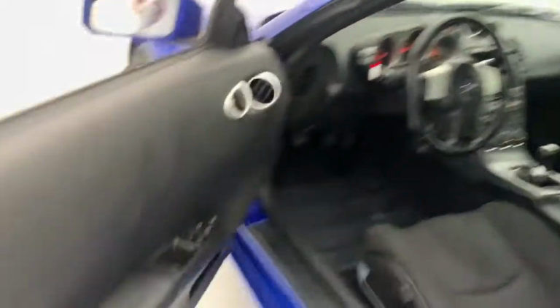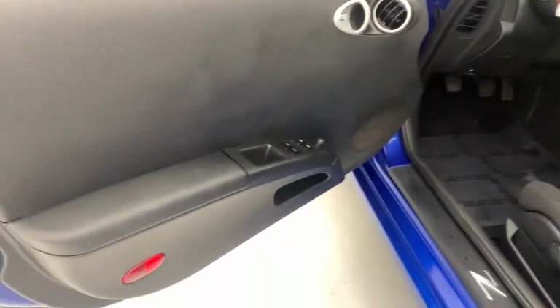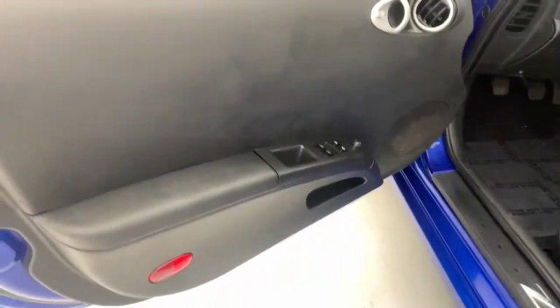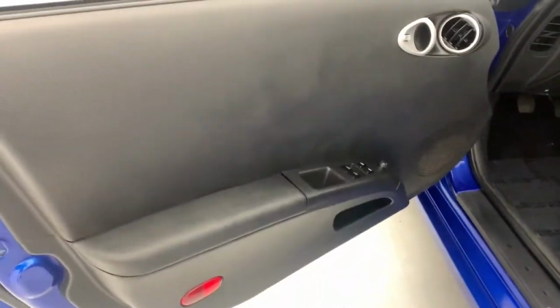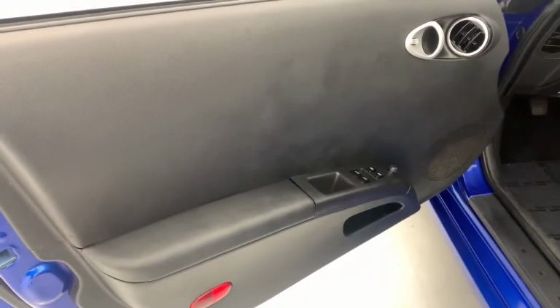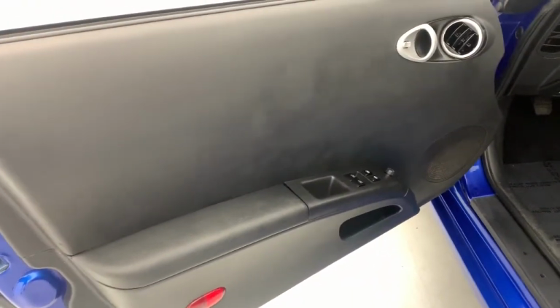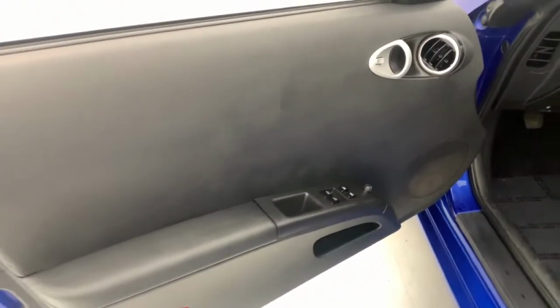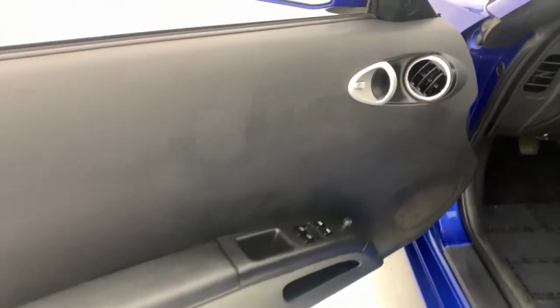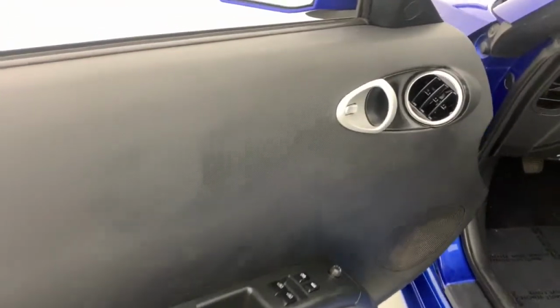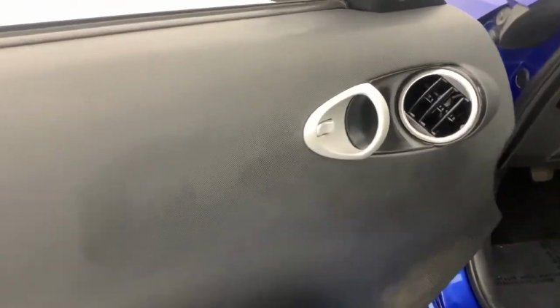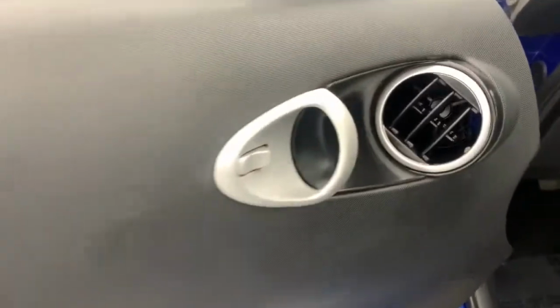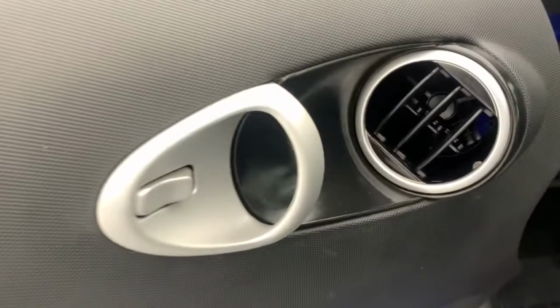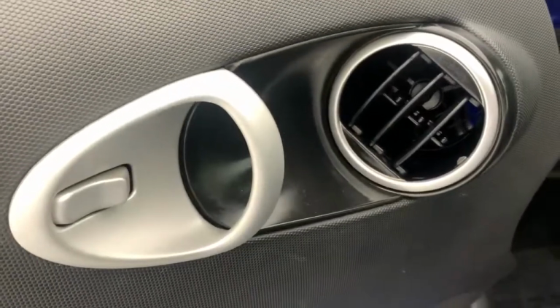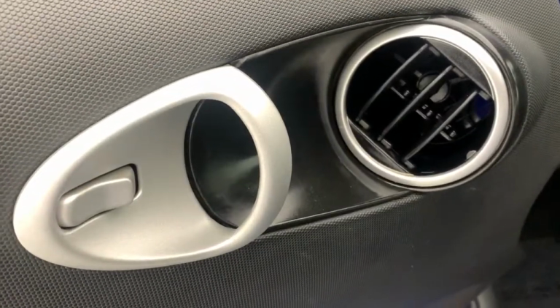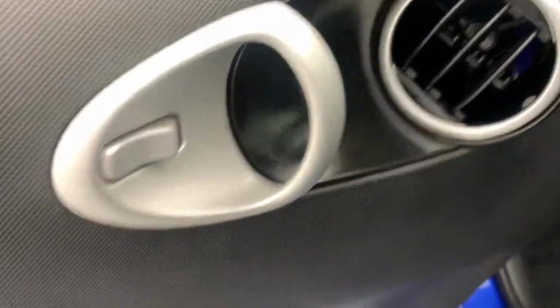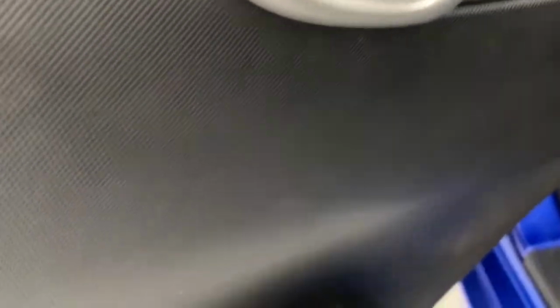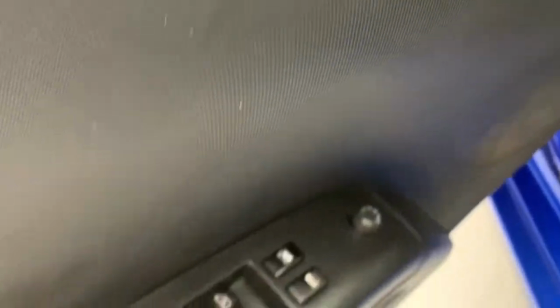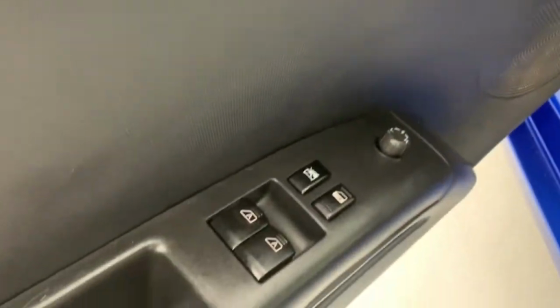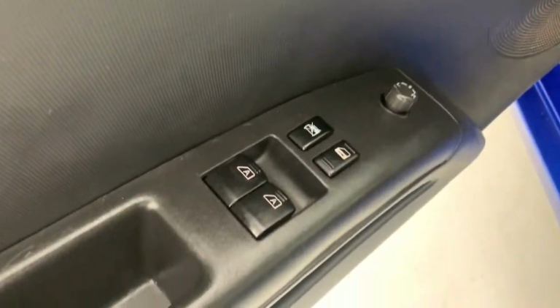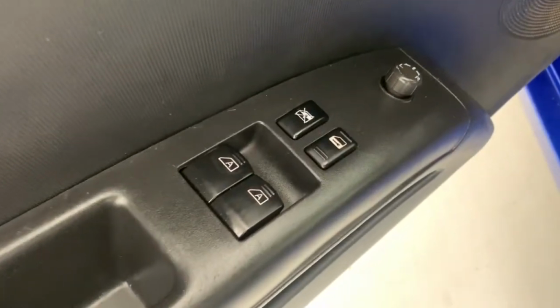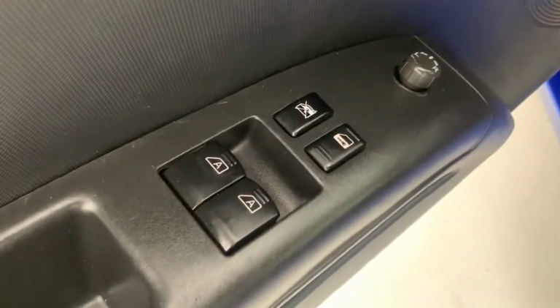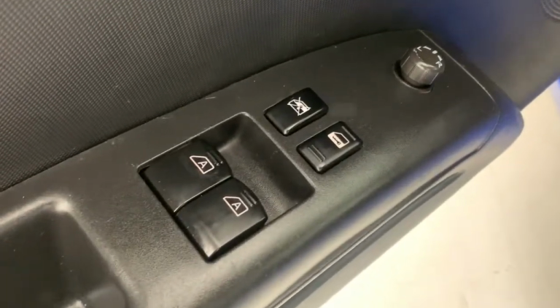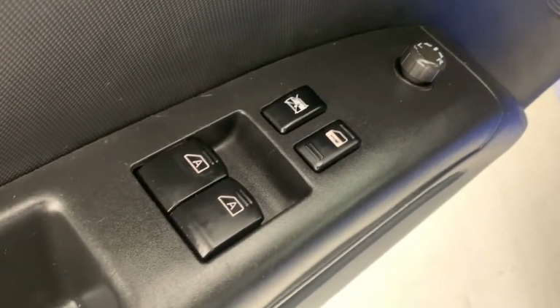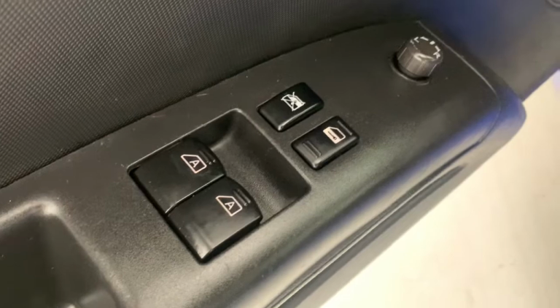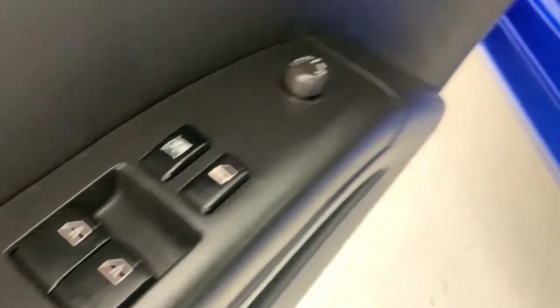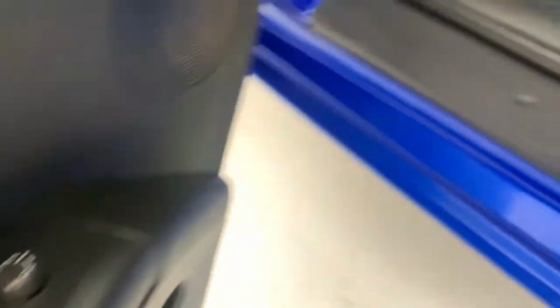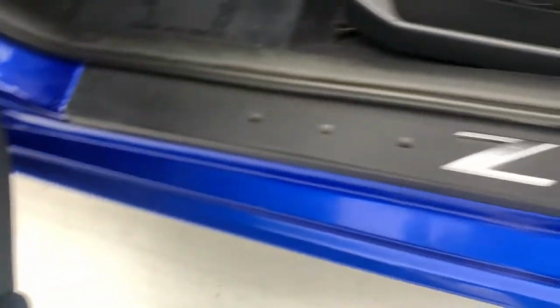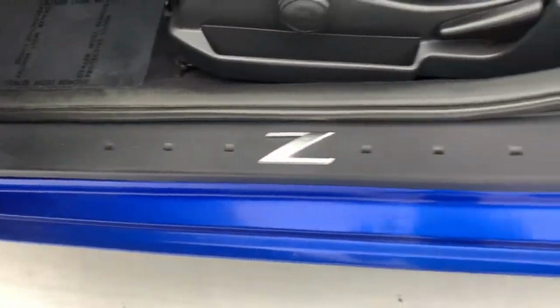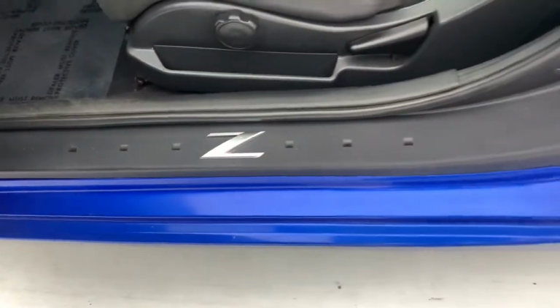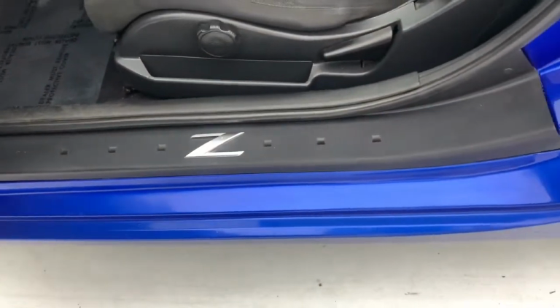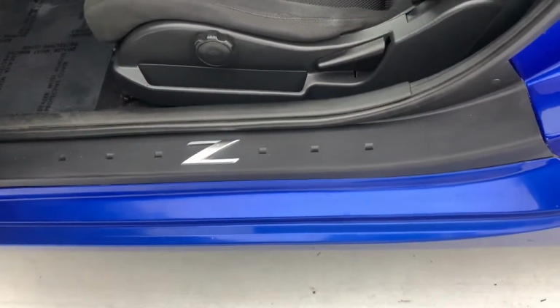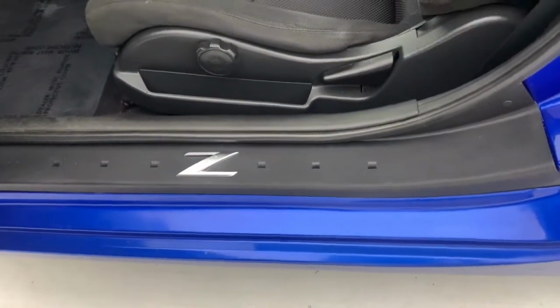These are just some of the great options this vehicle comes with: keyless entry, aluminum wheels, intermittent wipers, trip computer, power windows, bucket seats, four-wheel disc brakes, and power steering.